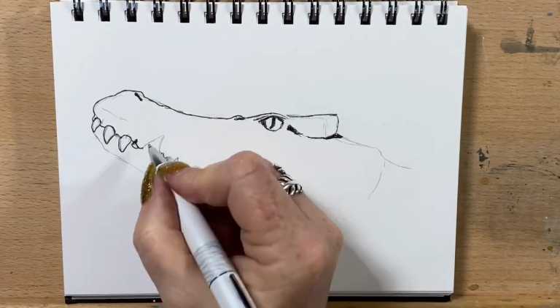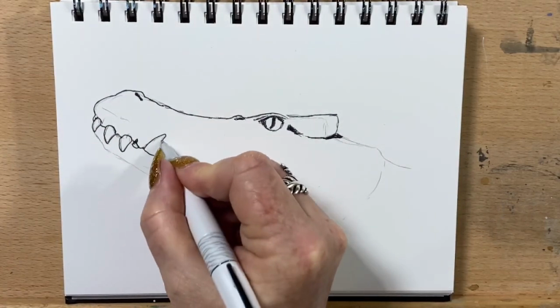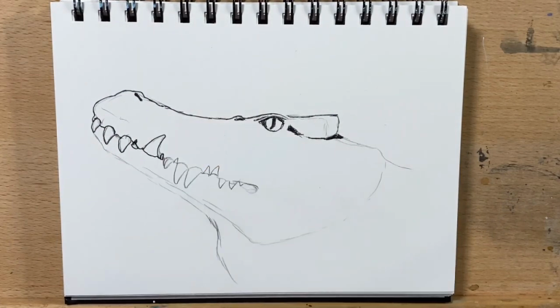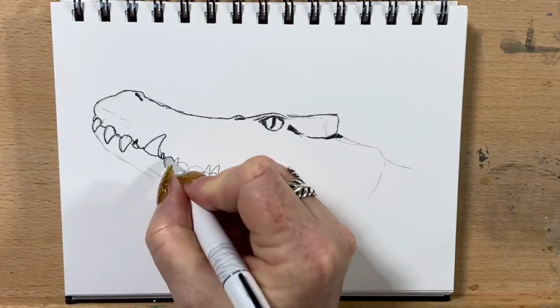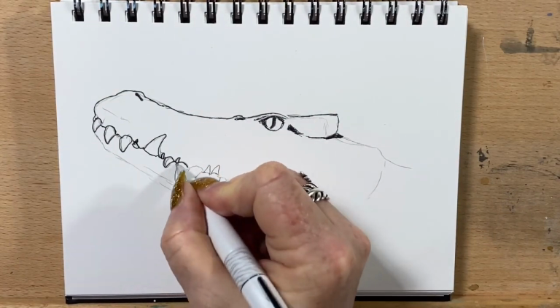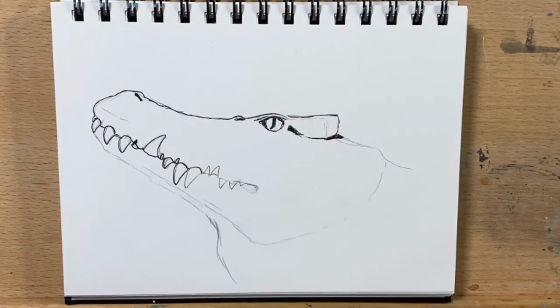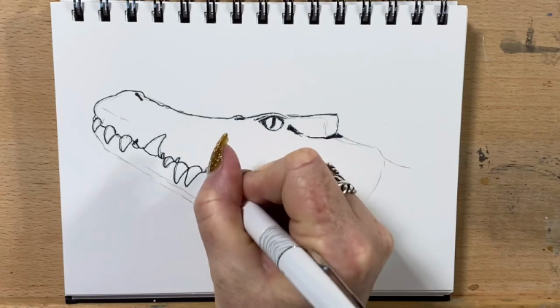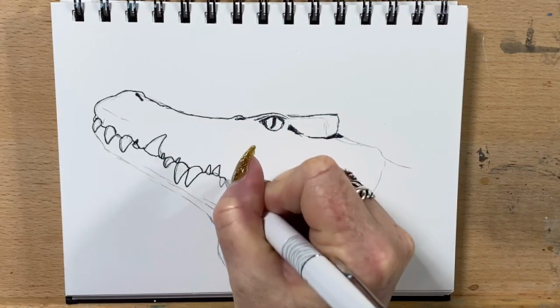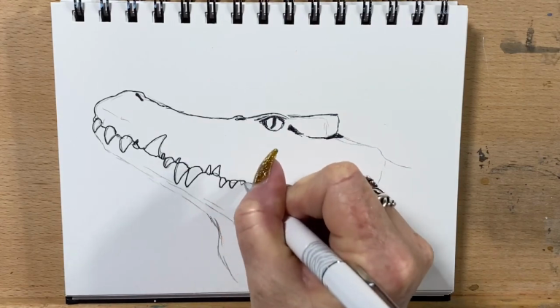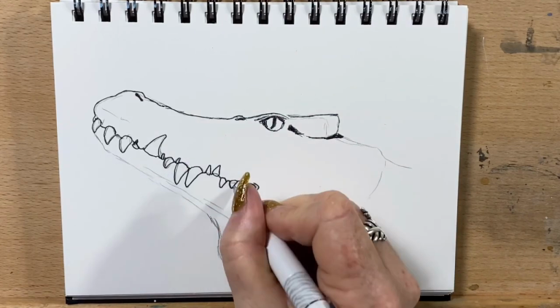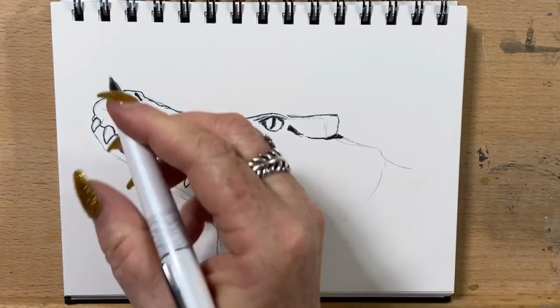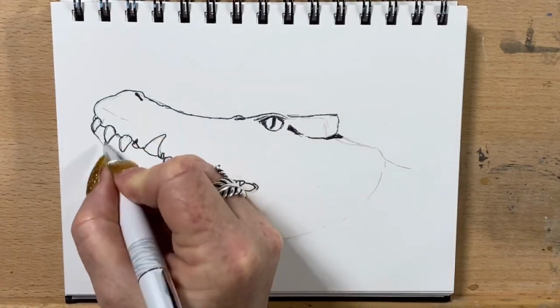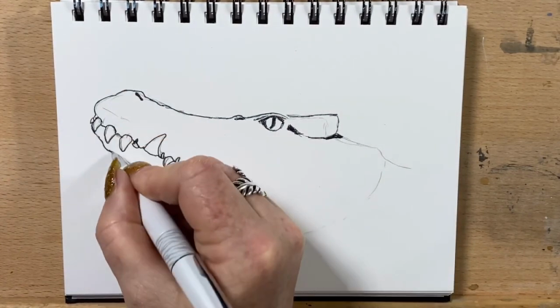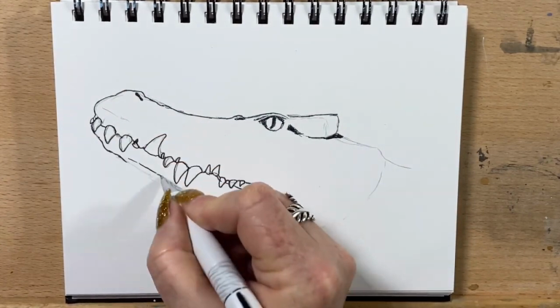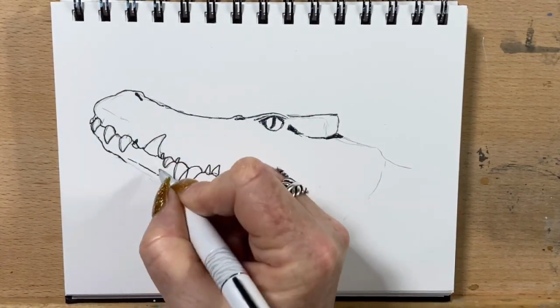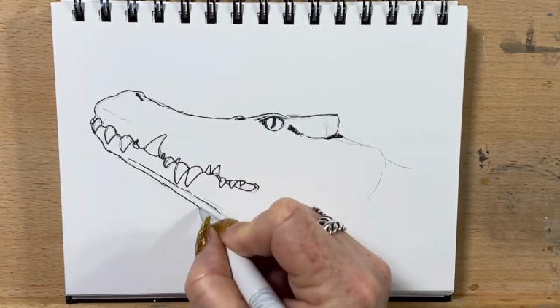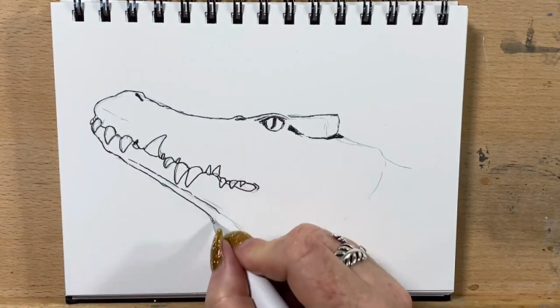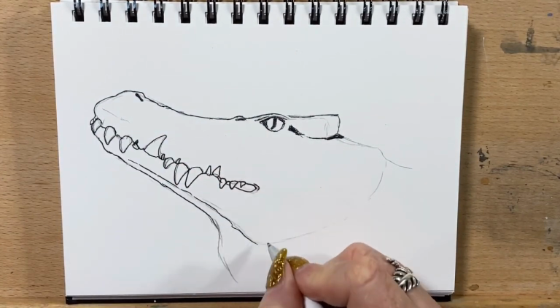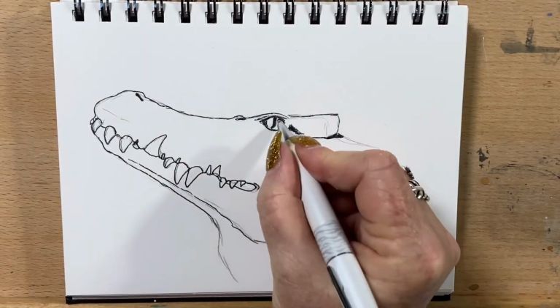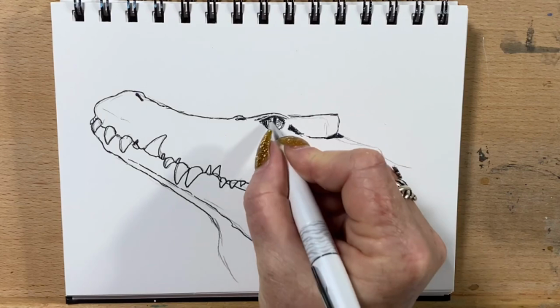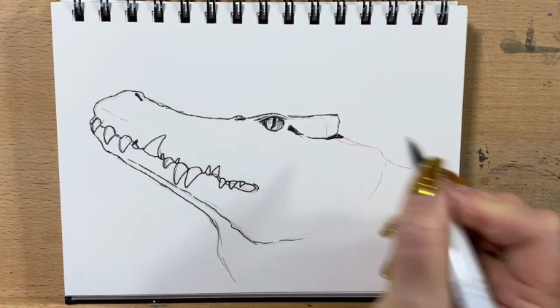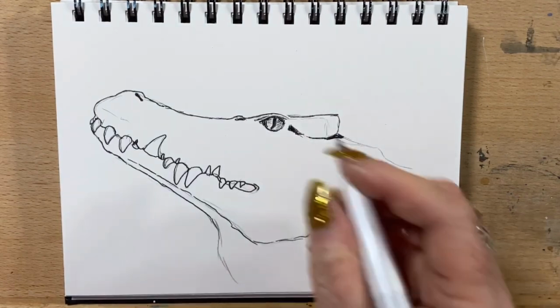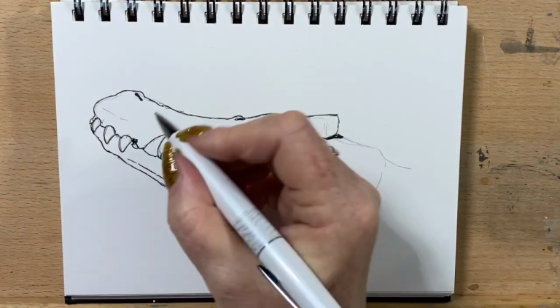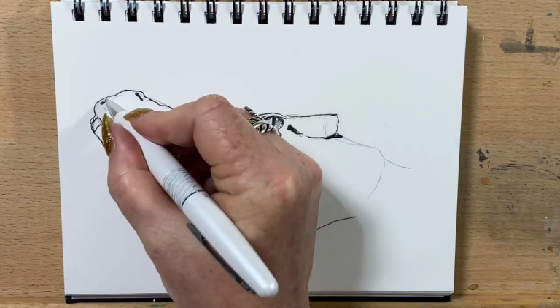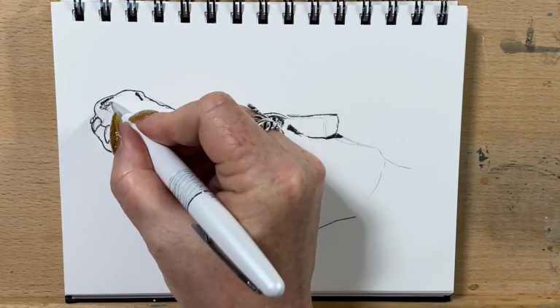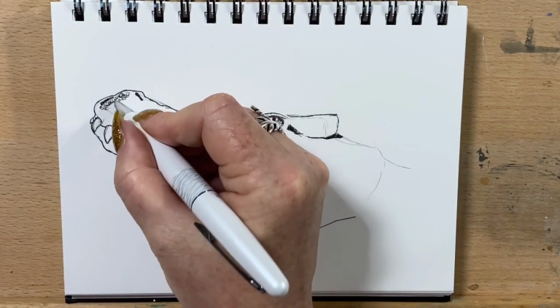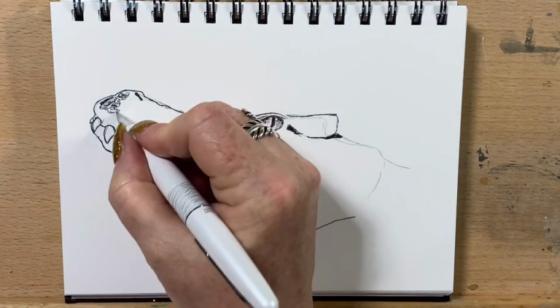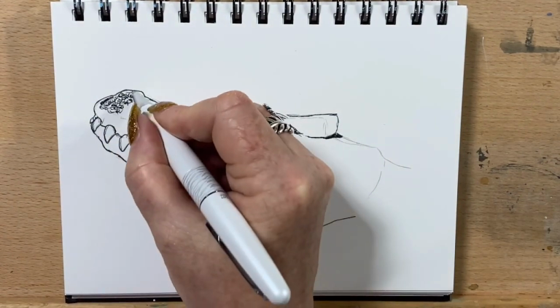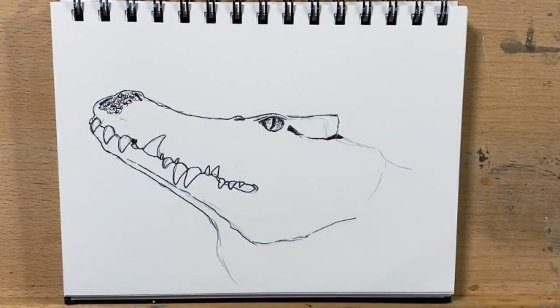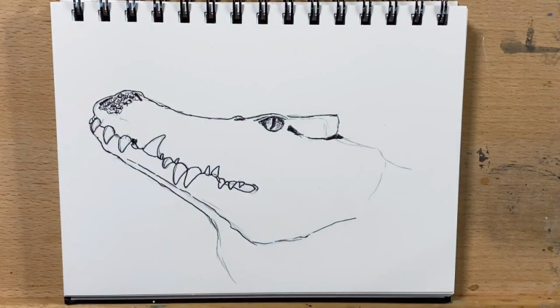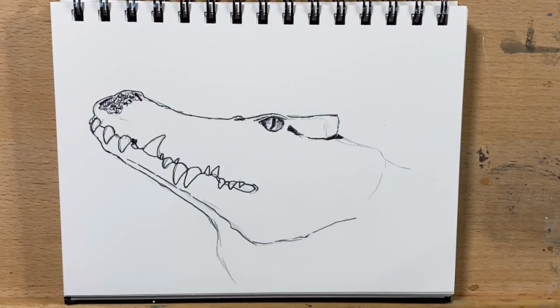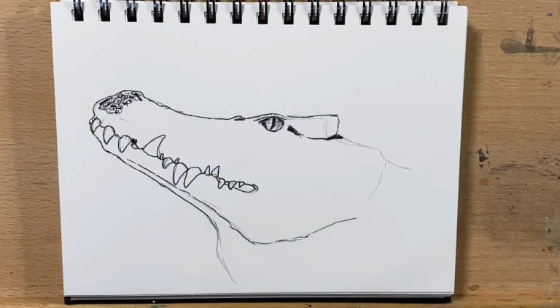I do the outlines of his teeth and take that all around, get in the rough outline and he's got his throat there. I put a little bit of shadow on his eyes and then I start with the squiggles.